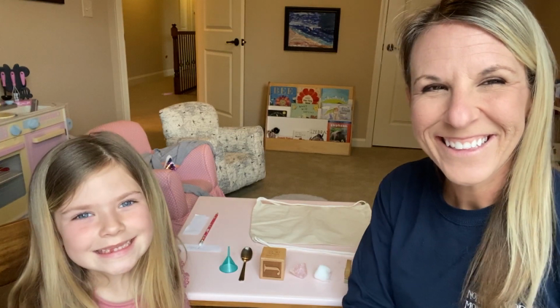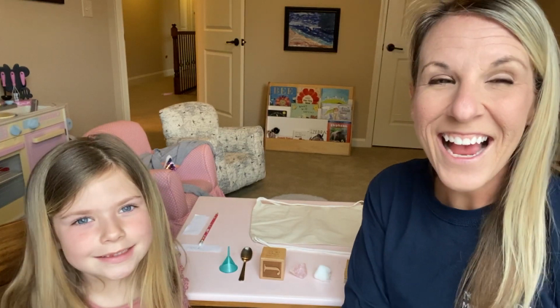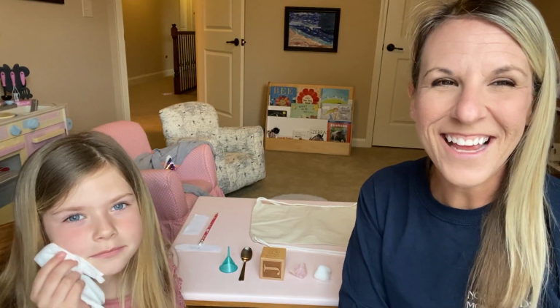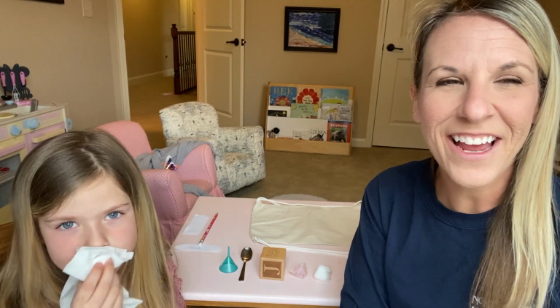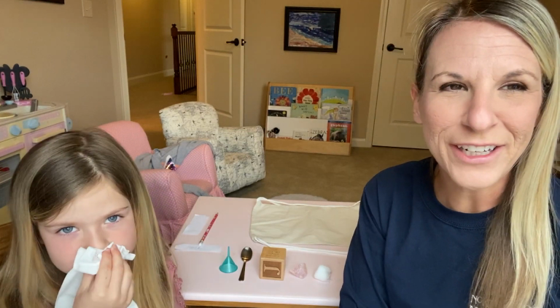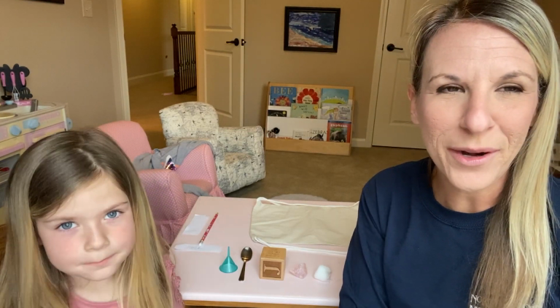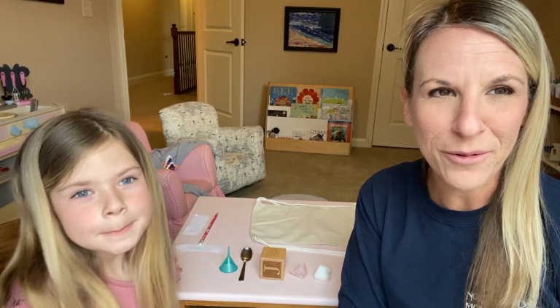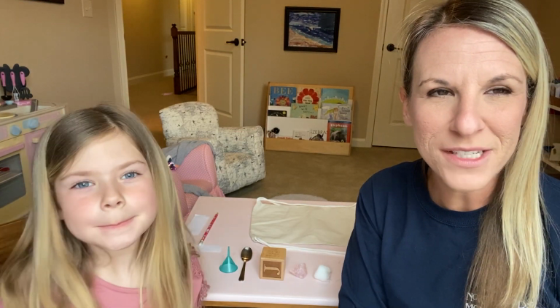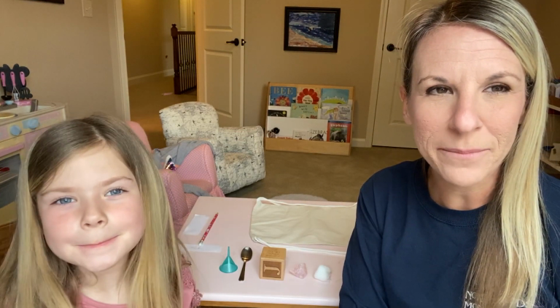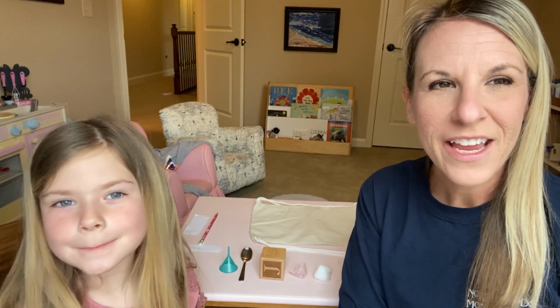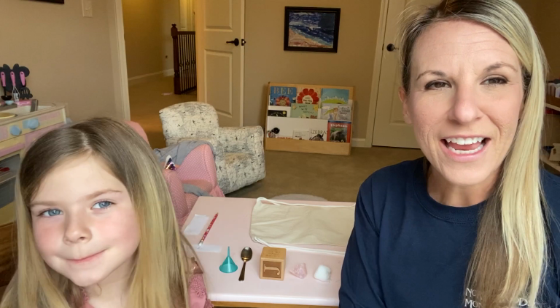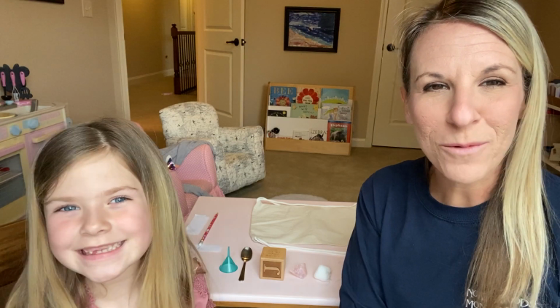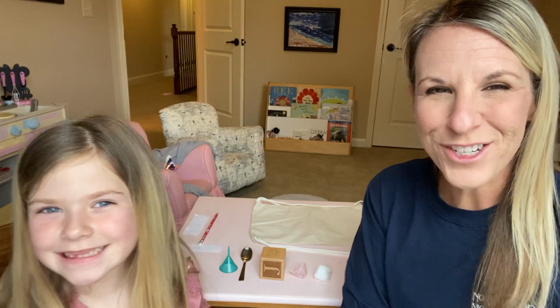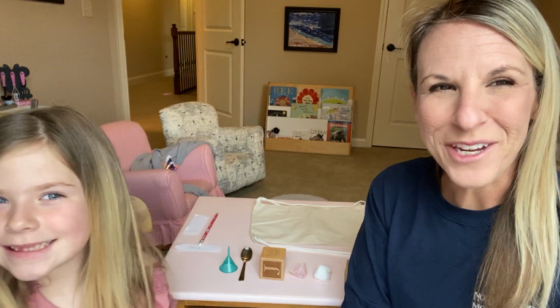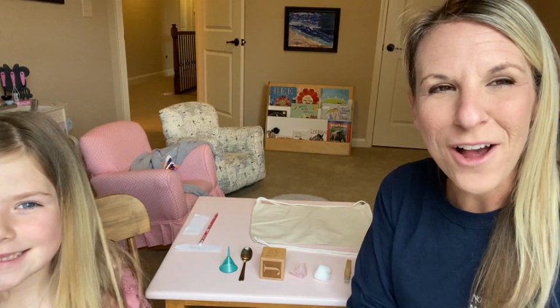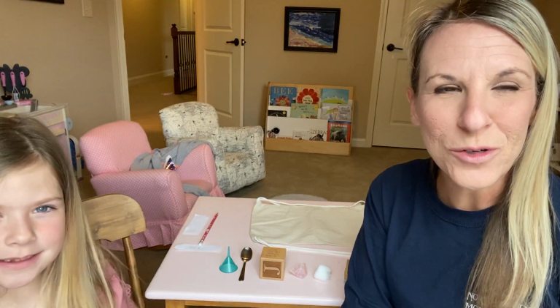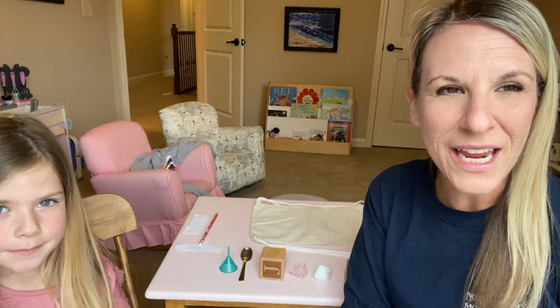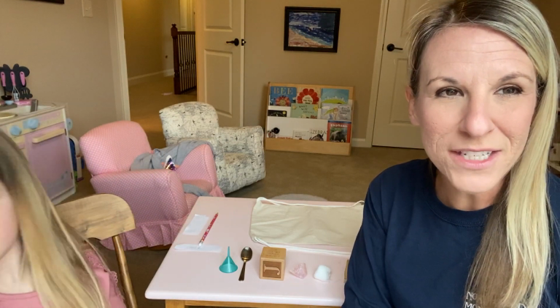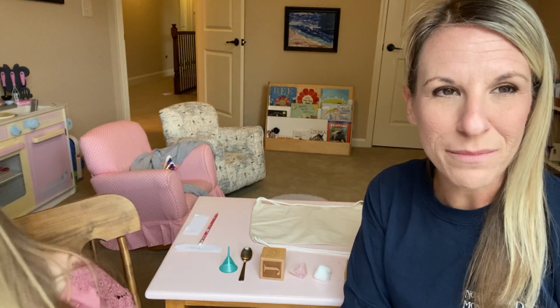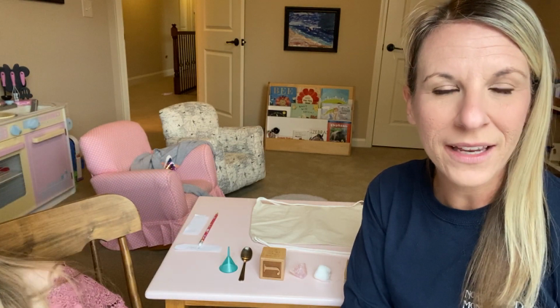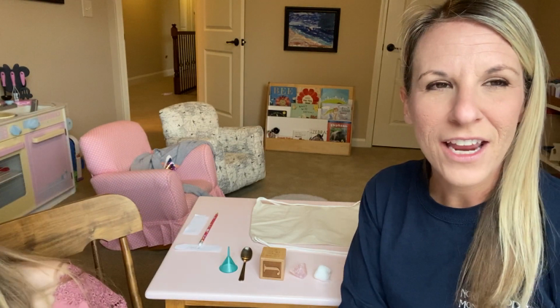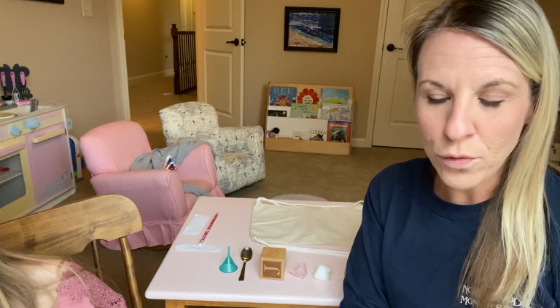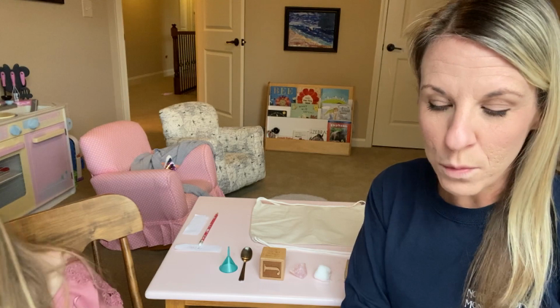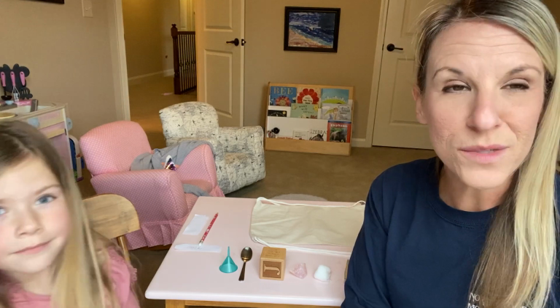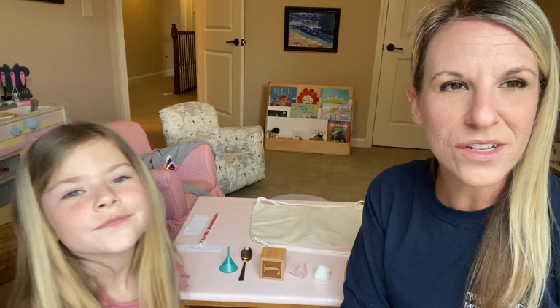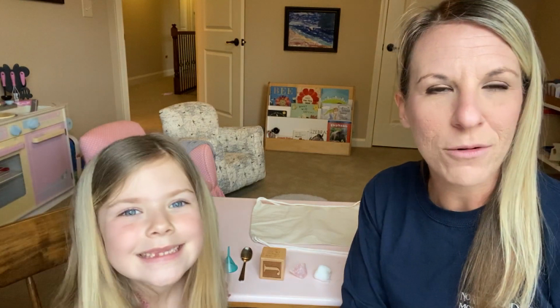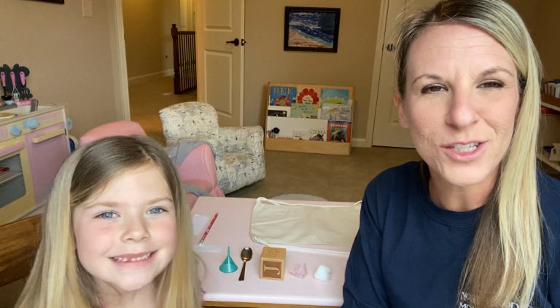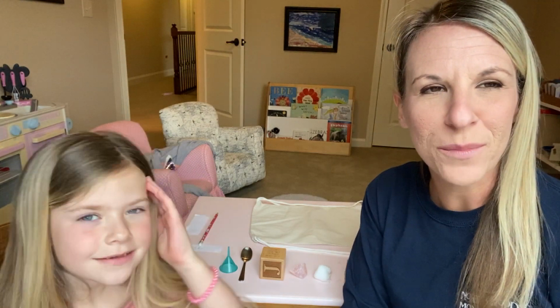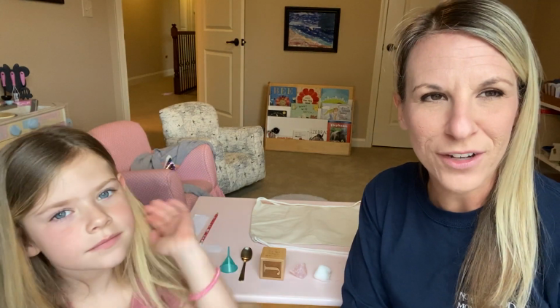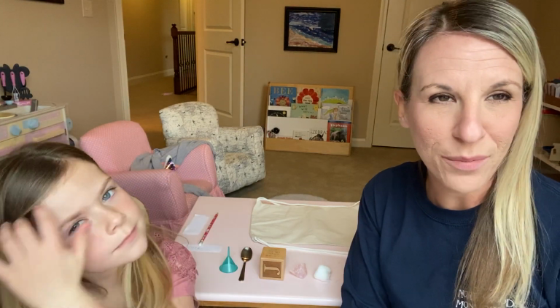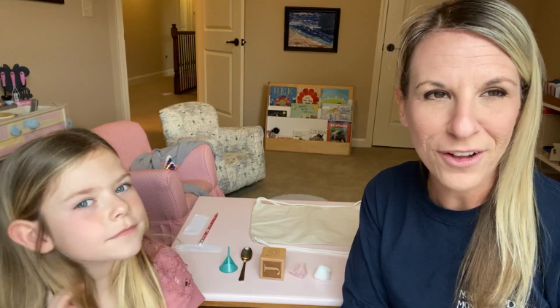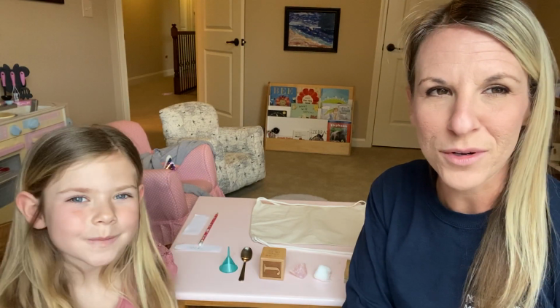Hey guys! Ellen and I are here in our playroom today and we want to show you how to create a mystery bag in your own home, which is part of our sensorial material in our primary classrooms.